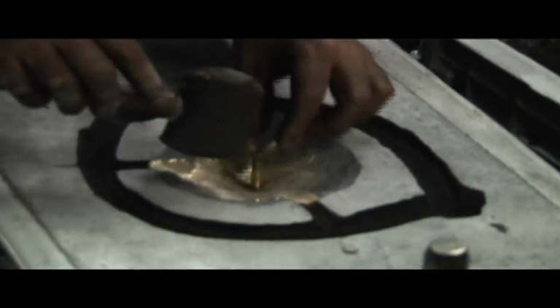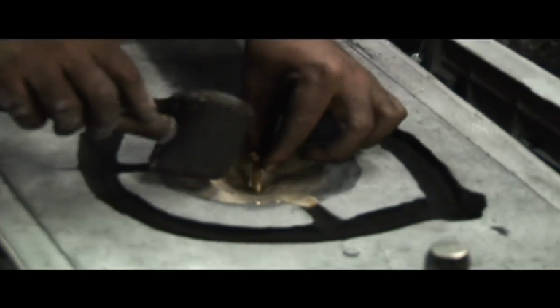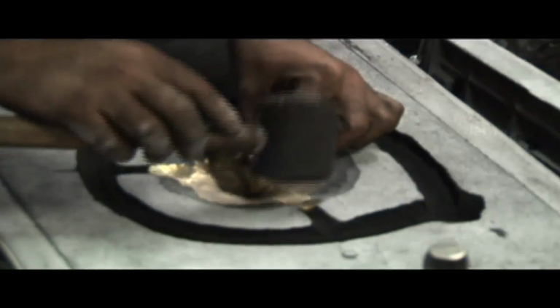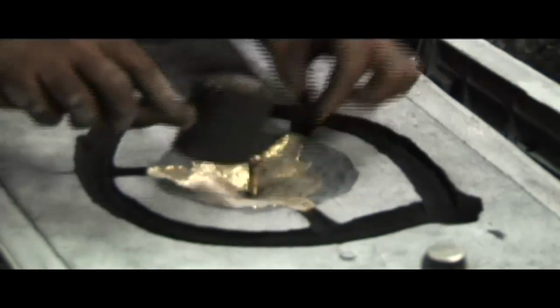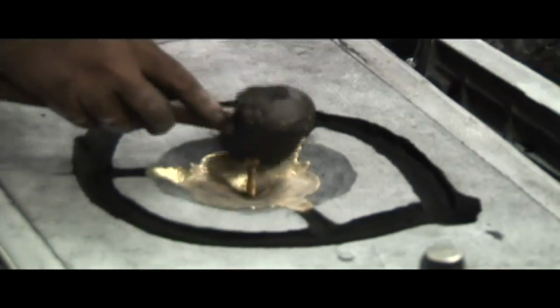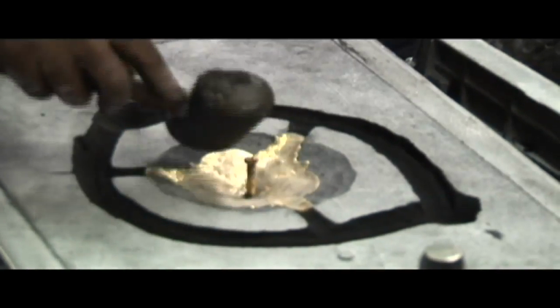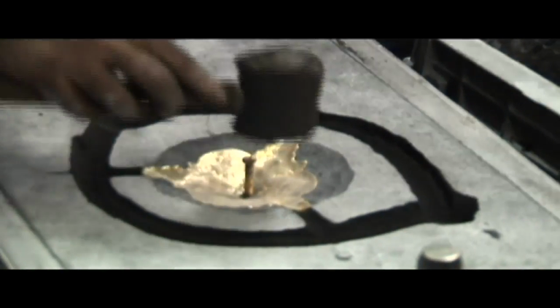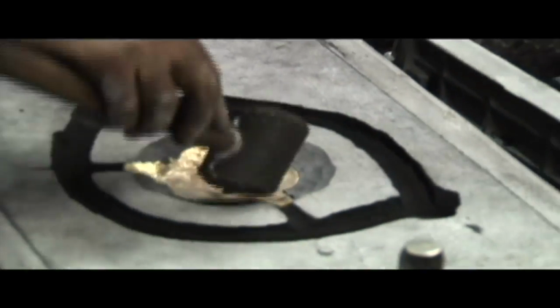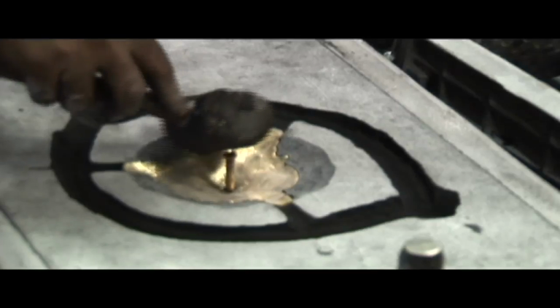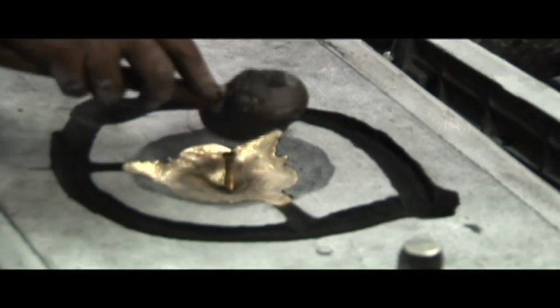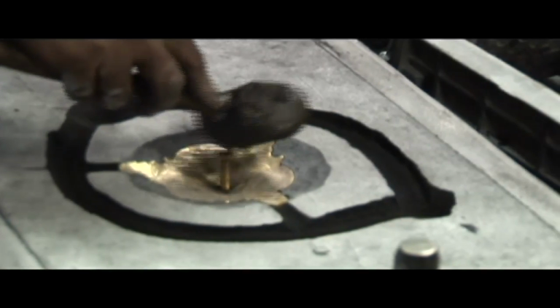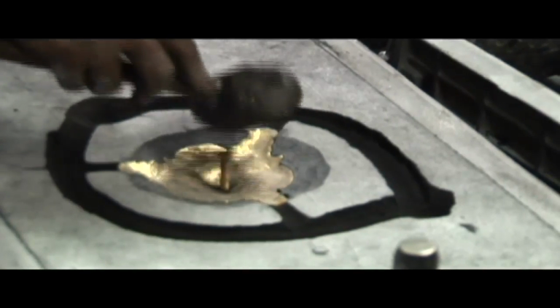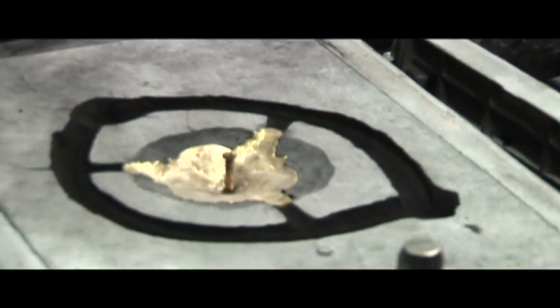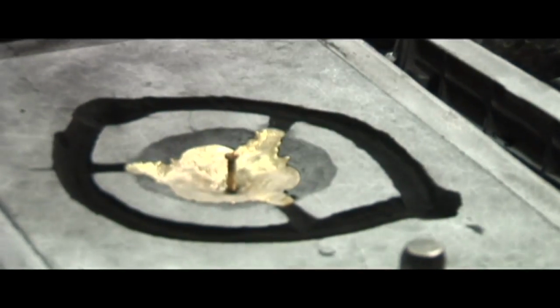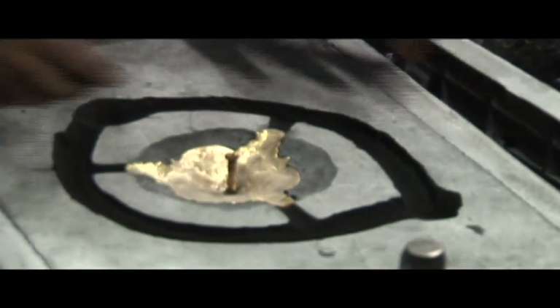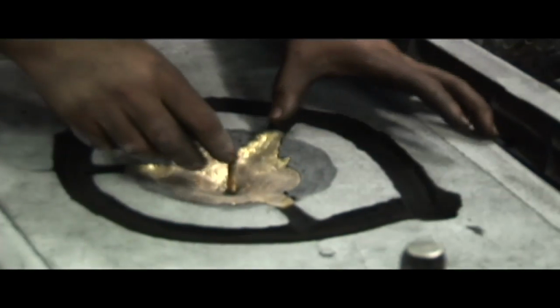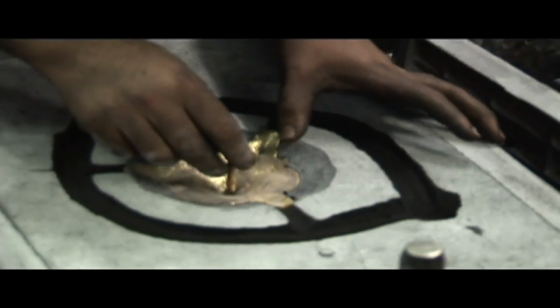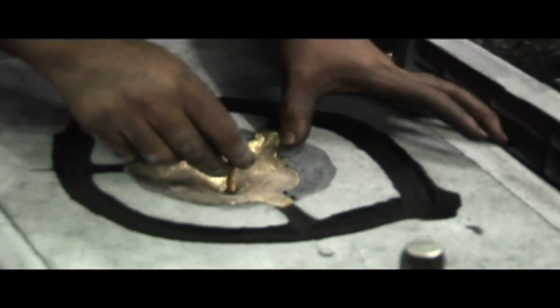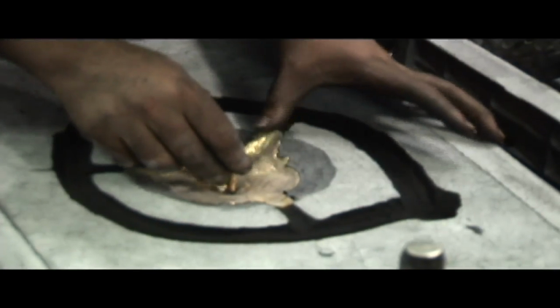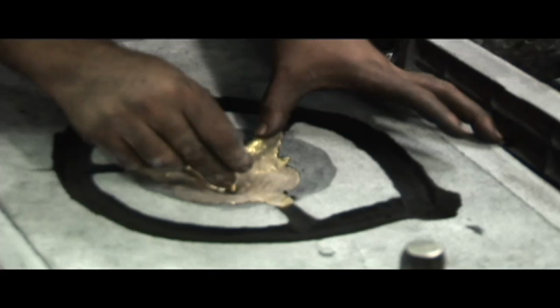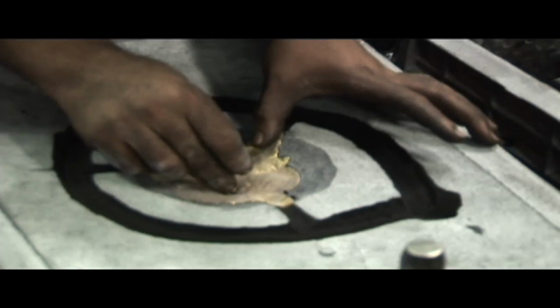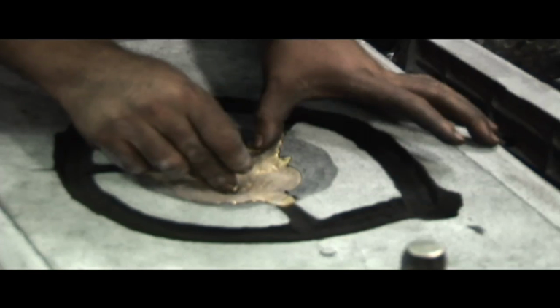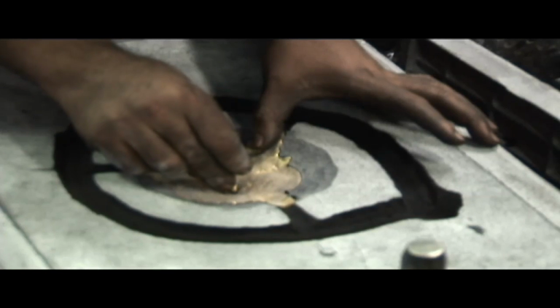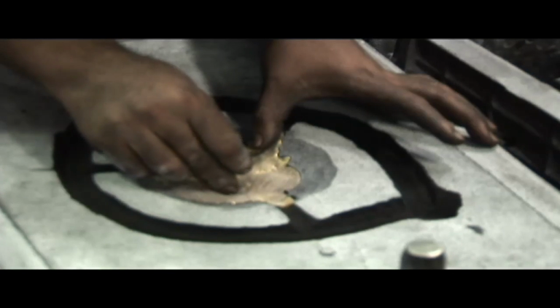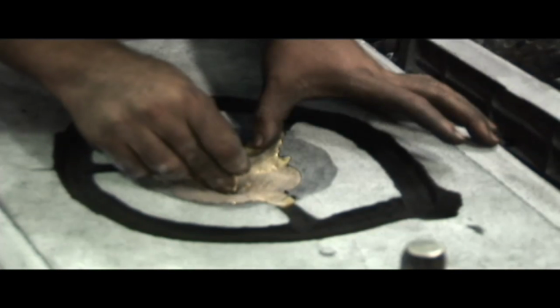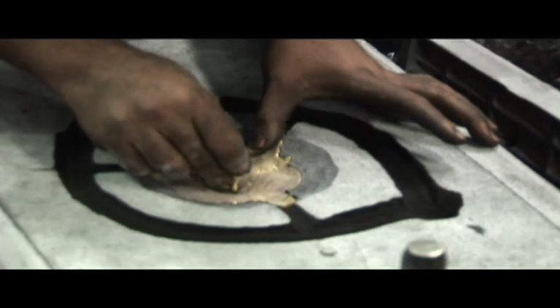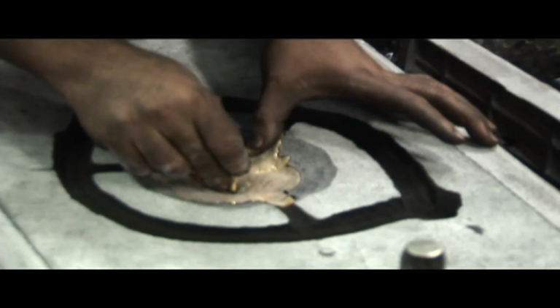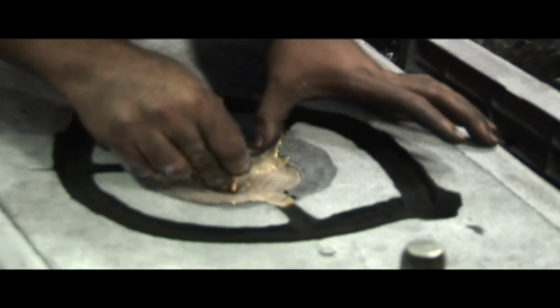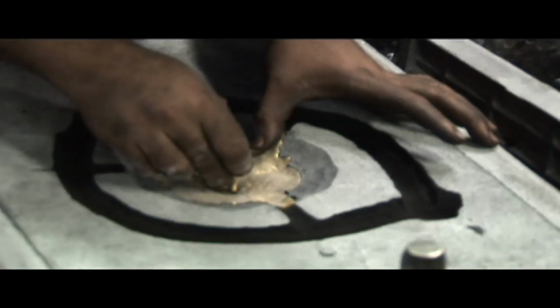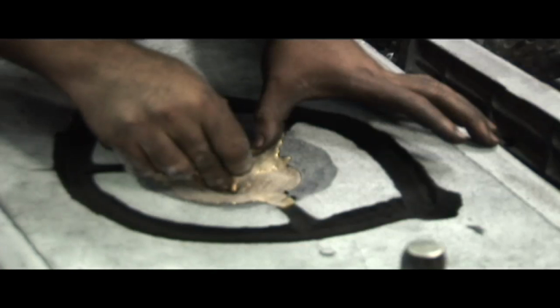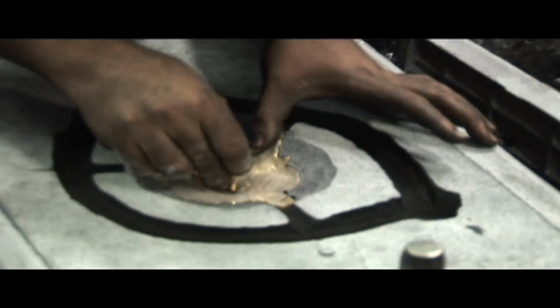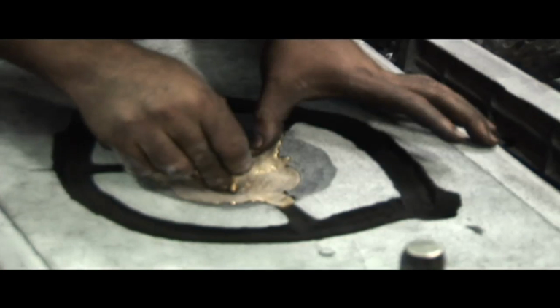He wraps it with a rubber mallet to break the sand's grip. To pull the pattern from the sand, since this pattern is metal and is too heavy for the molder to pull it out with his fingernails, he inserts a machine screw into the threaded hole and lifts out the pattern.